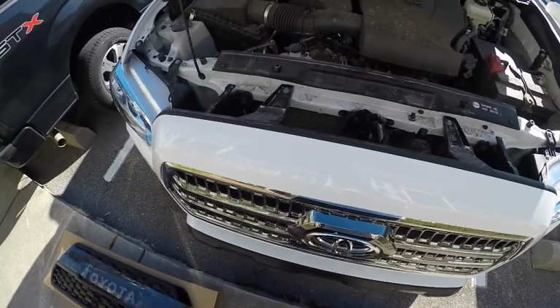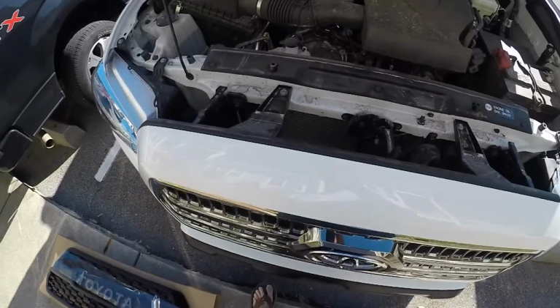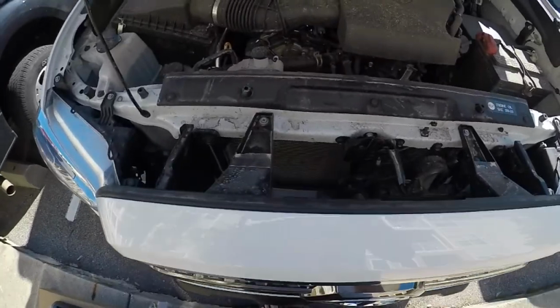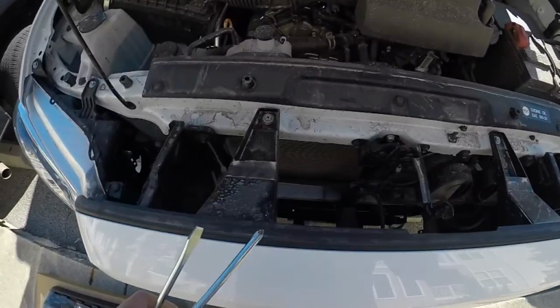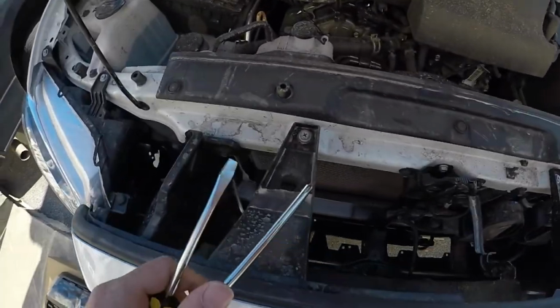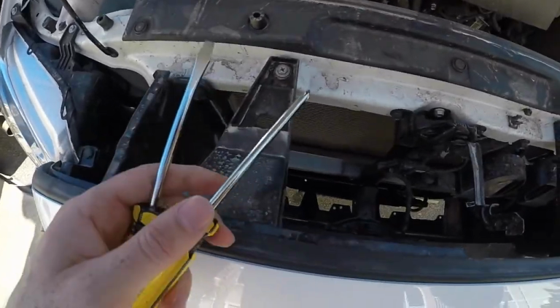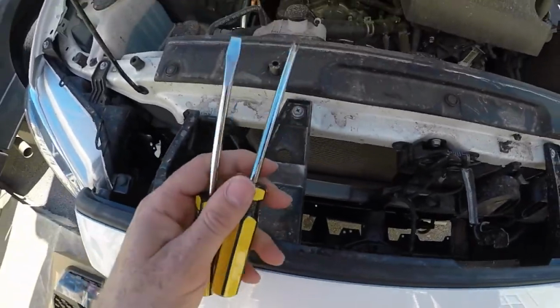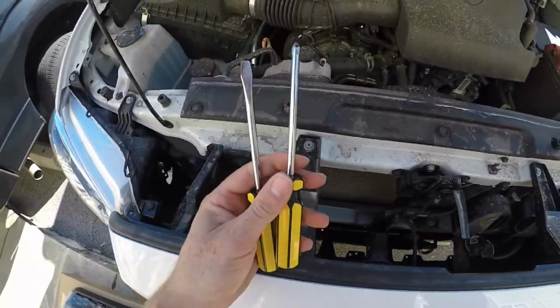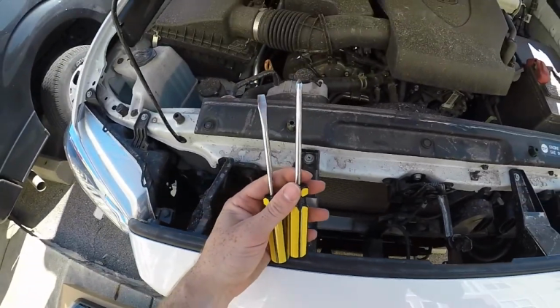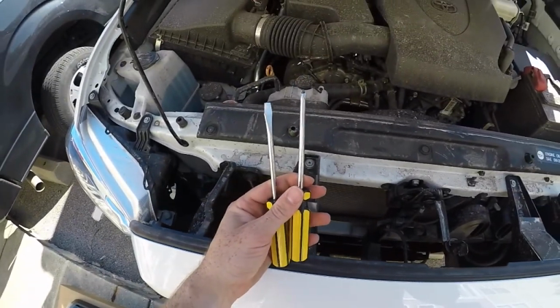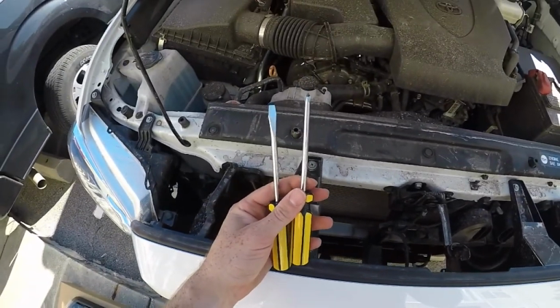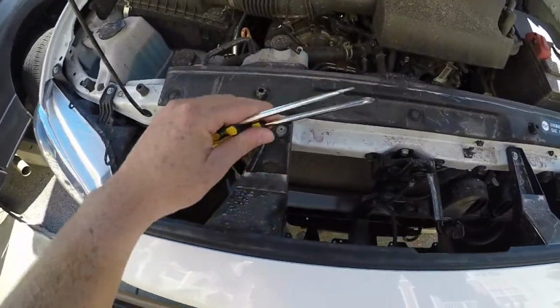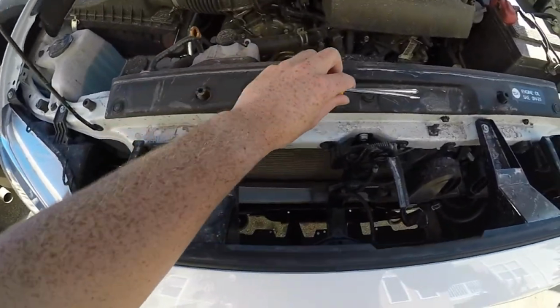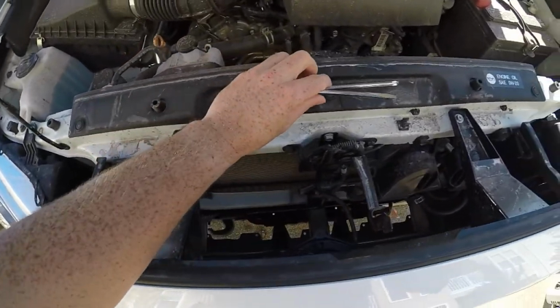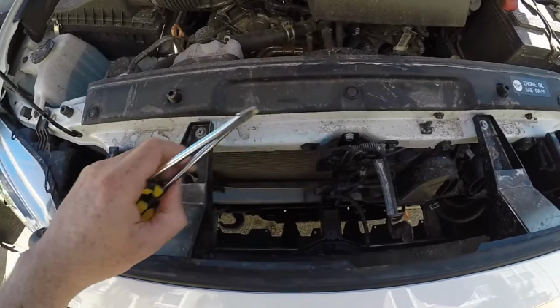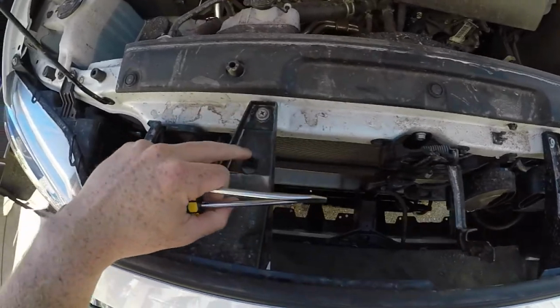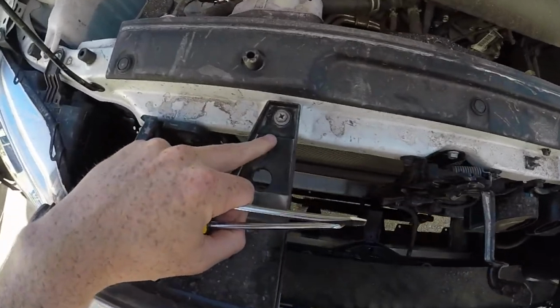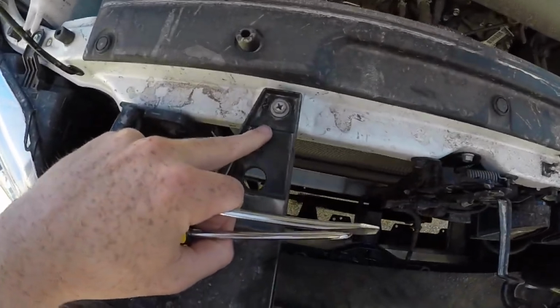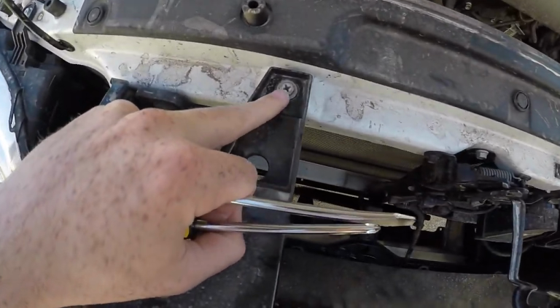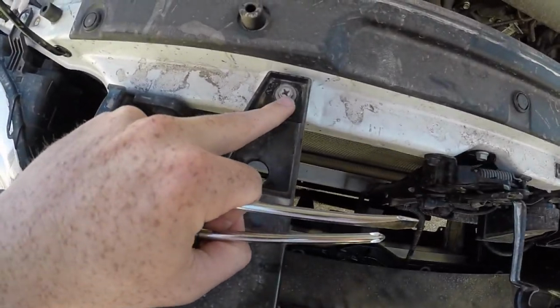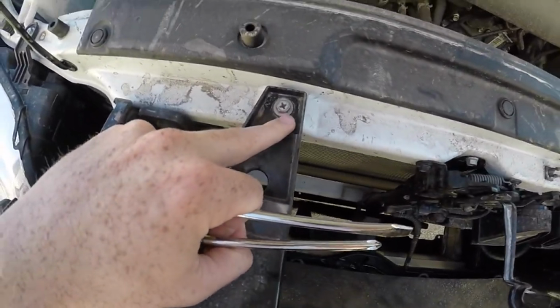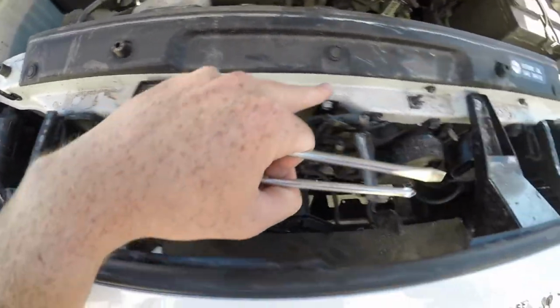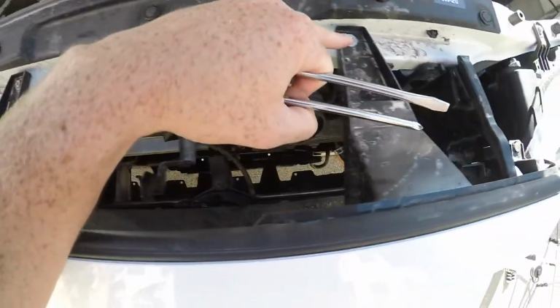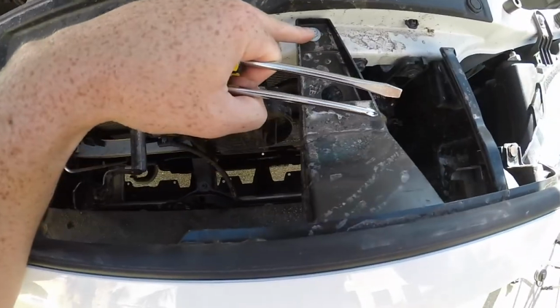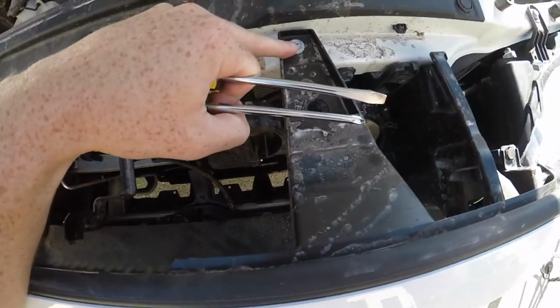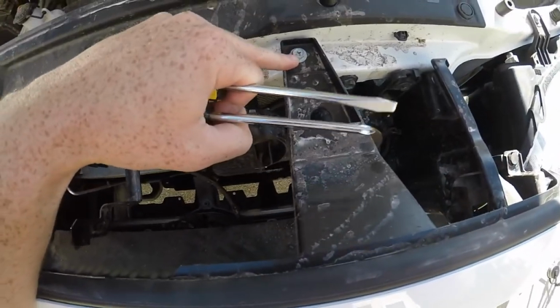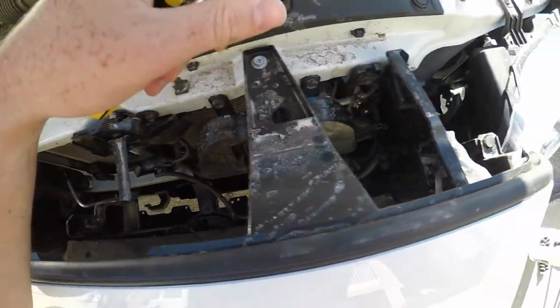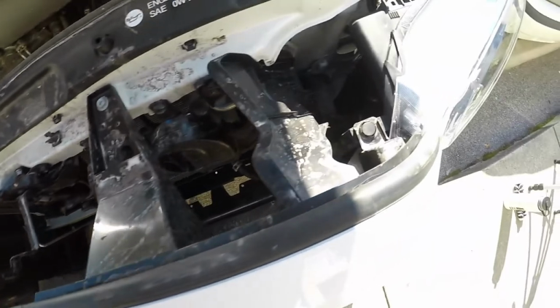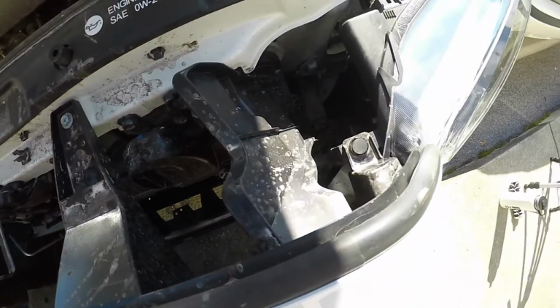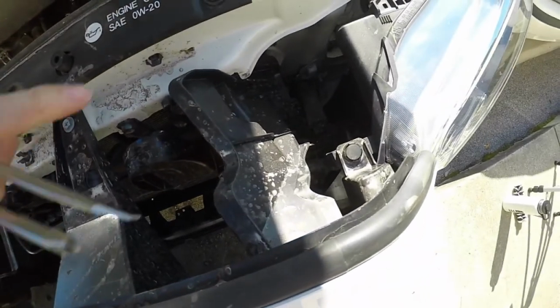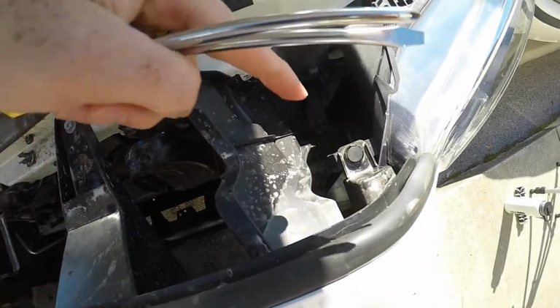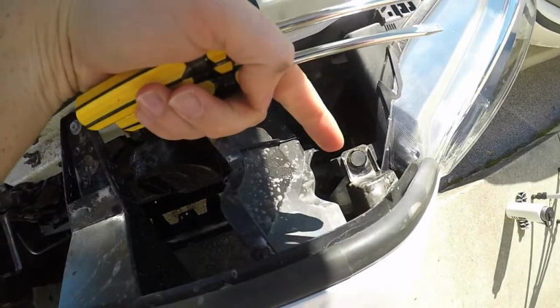Super simple install. All you got to do is have a flathead and a Phillips screwdriver. You use the Phillips on this one and that one, and then you just need the flathead to pop up the grille.